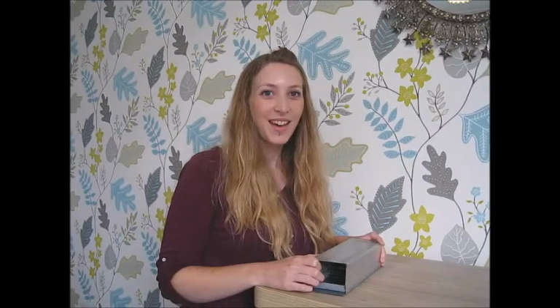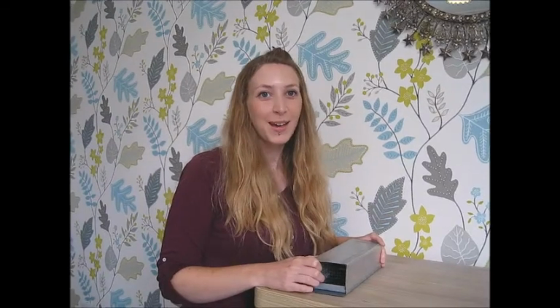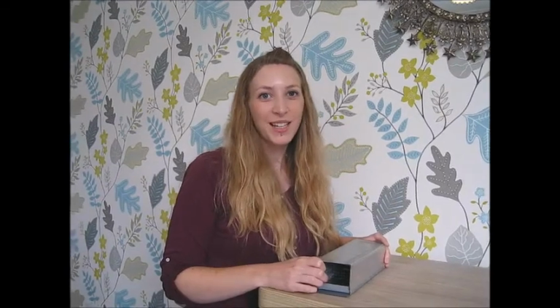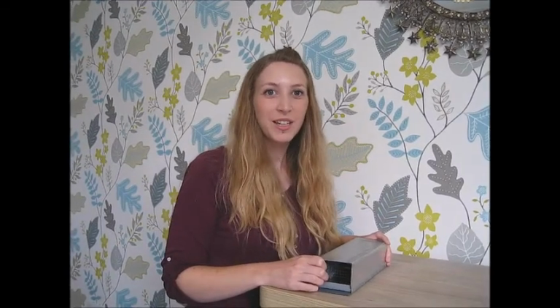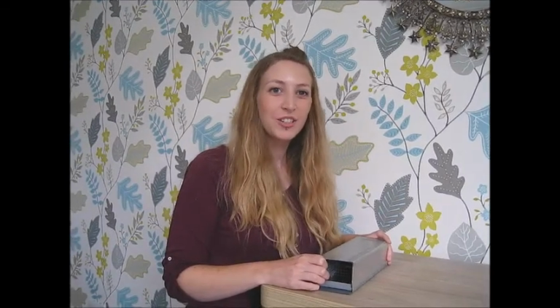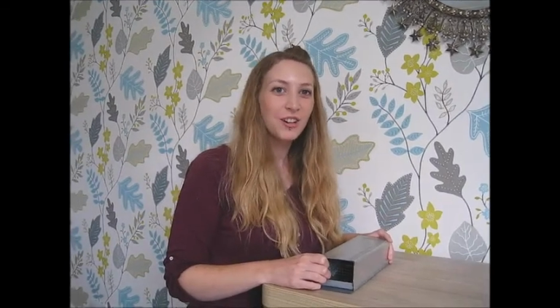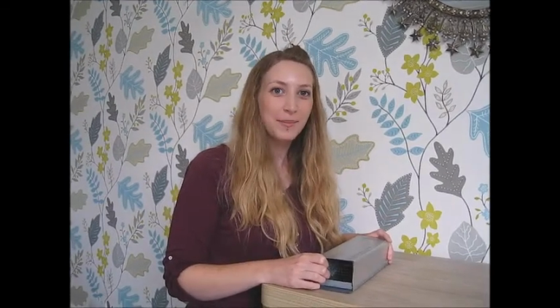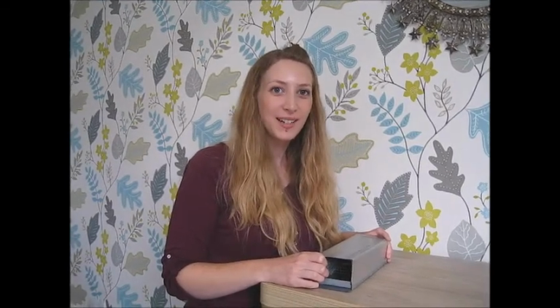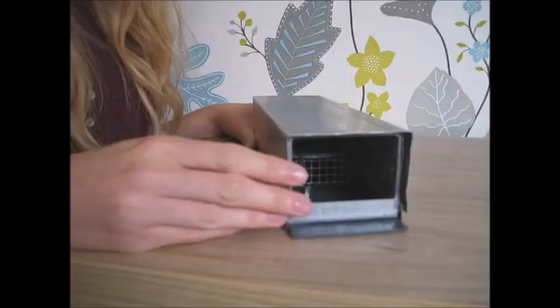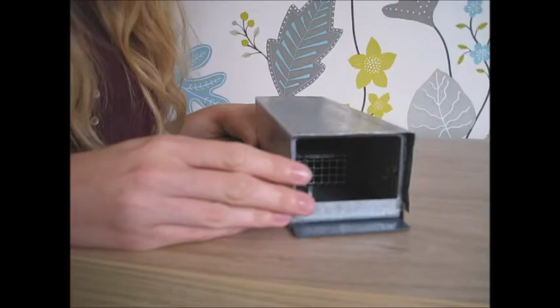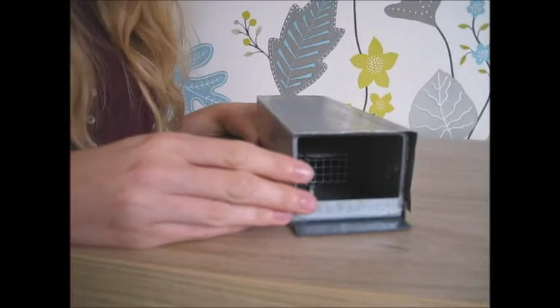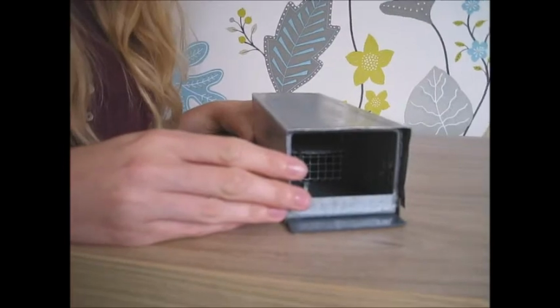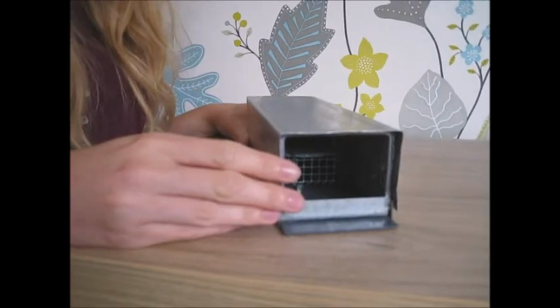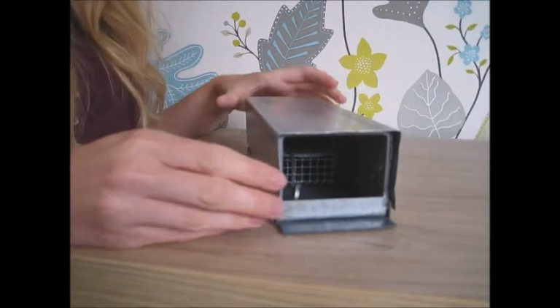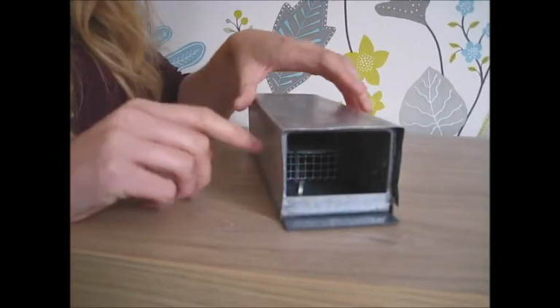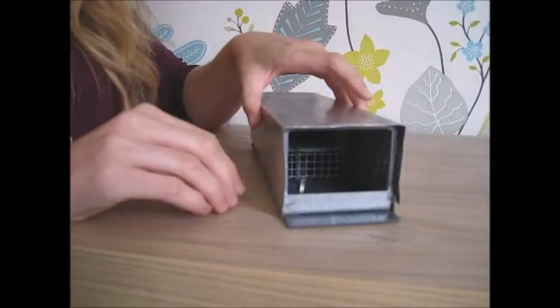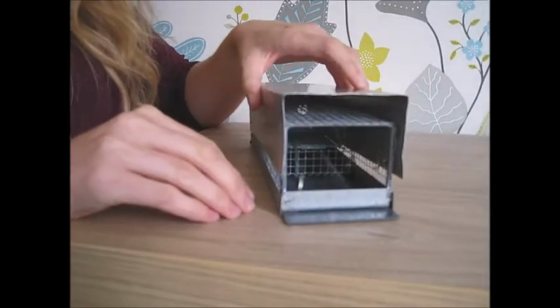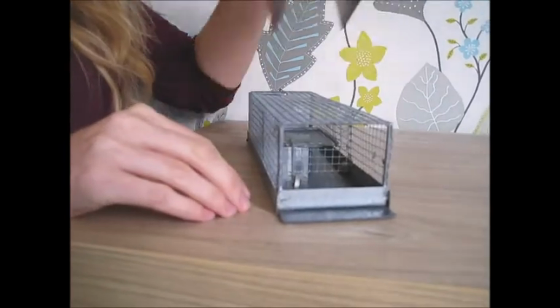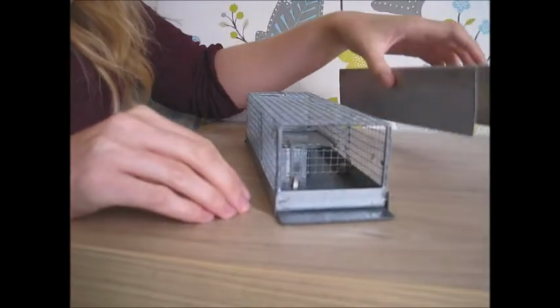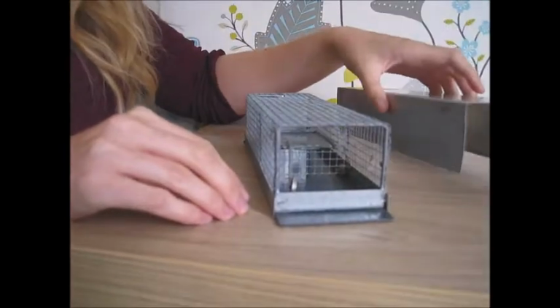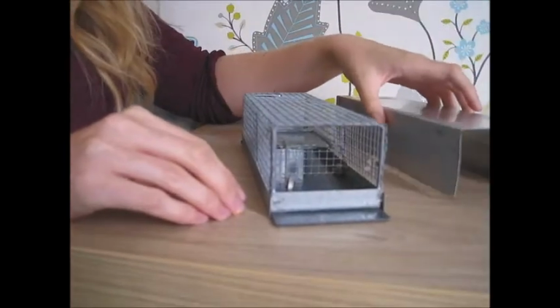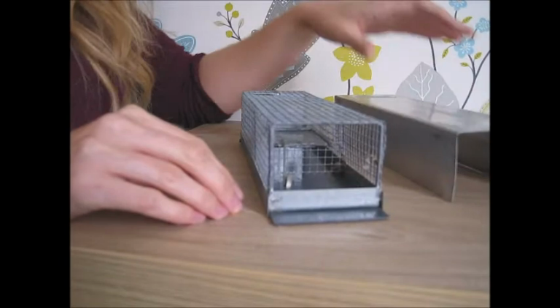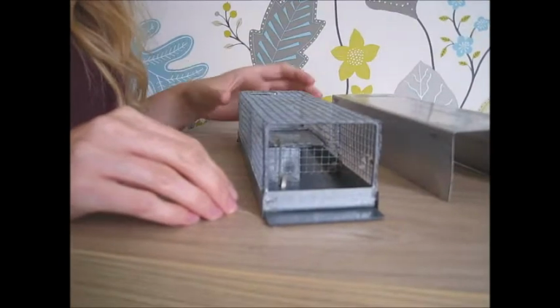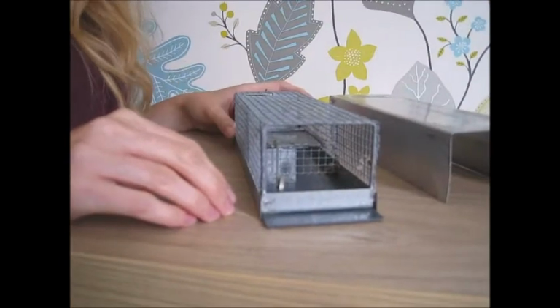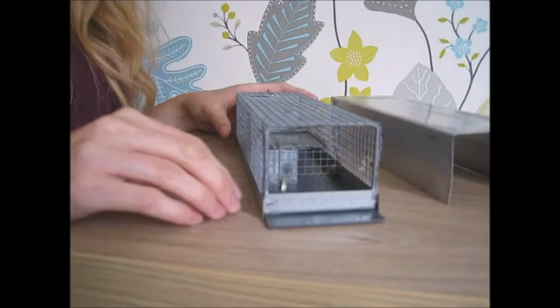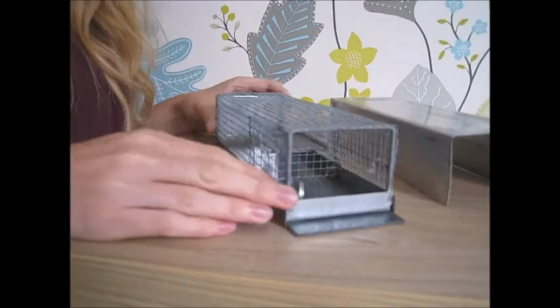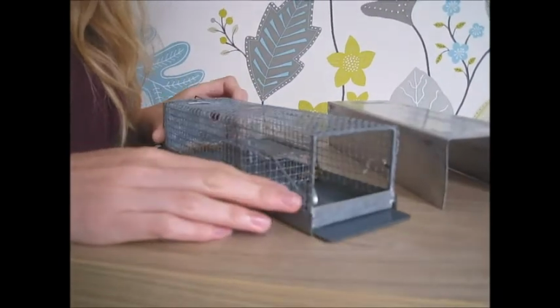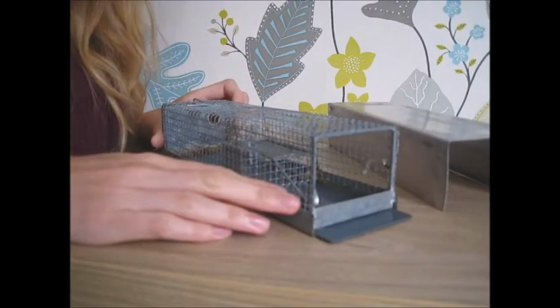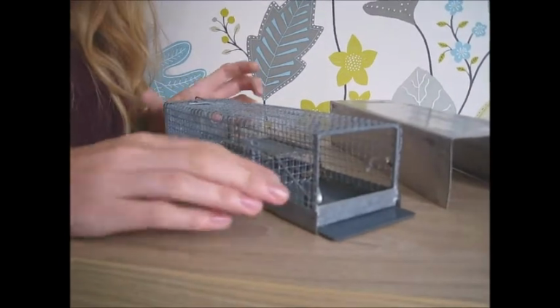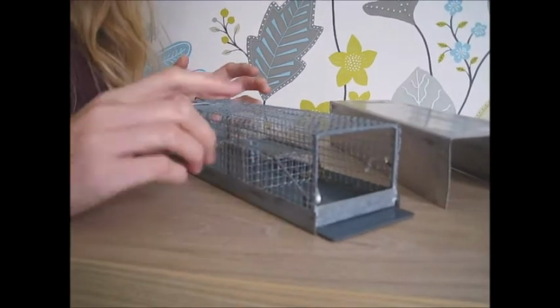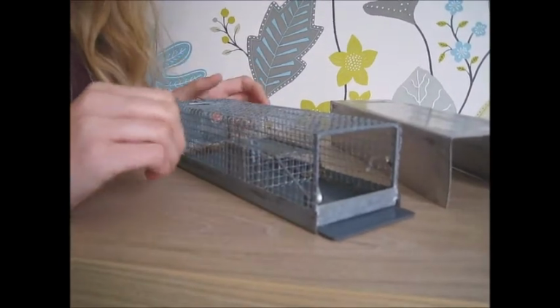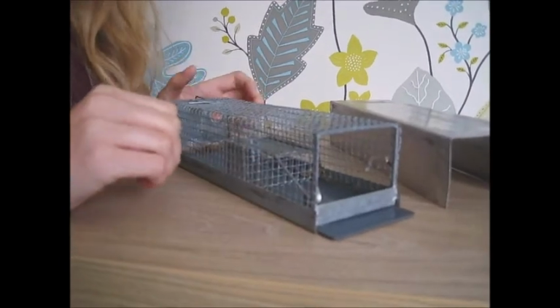Hi, I'm Holly. I'm going to introduce you to the Uglin trap today. This is the Uglin number 2. It comes with a full sided cover which can be removed. Once the cover is off you can obviously see quite easily whether you've caught something or not.